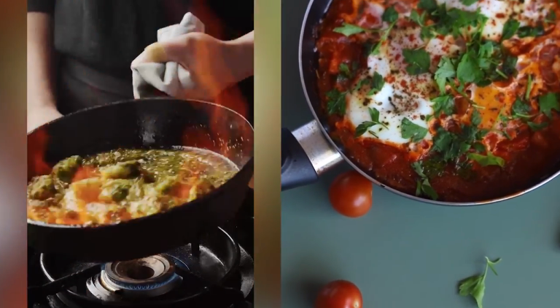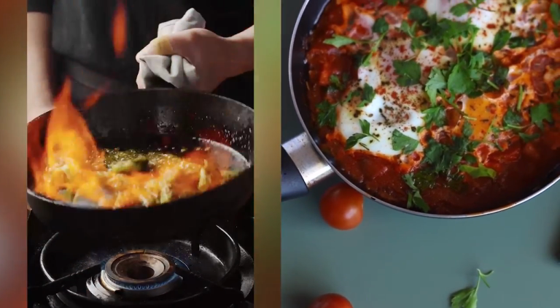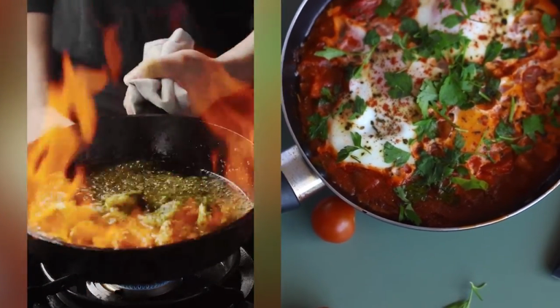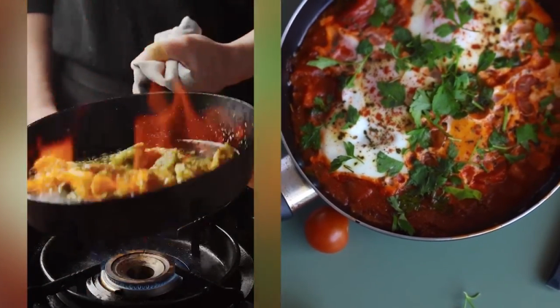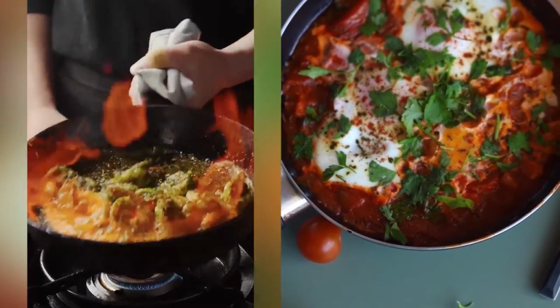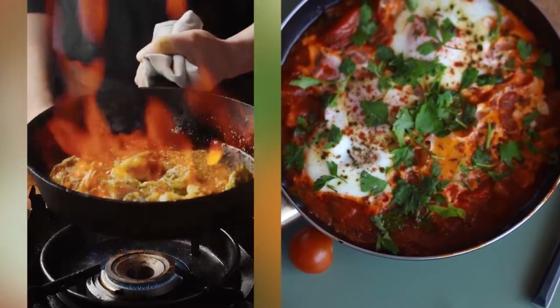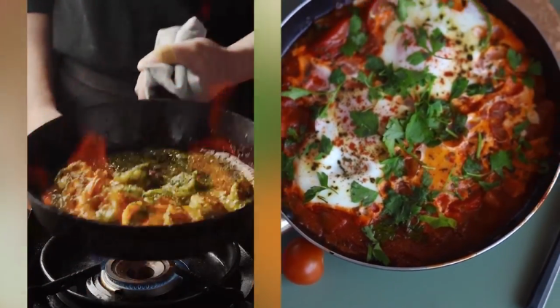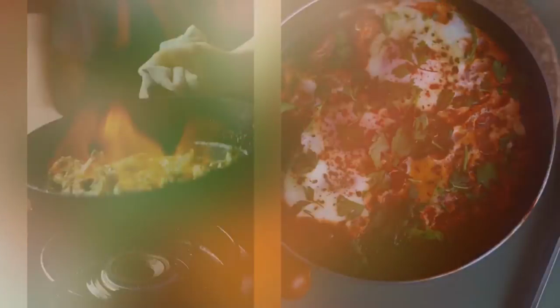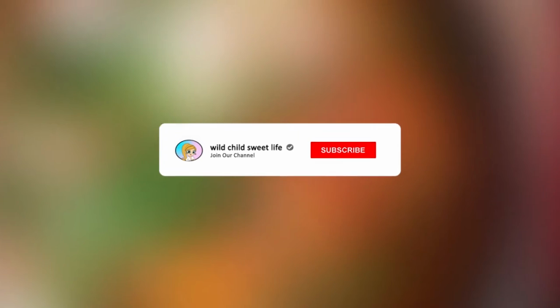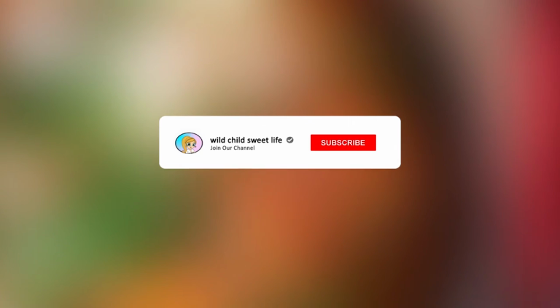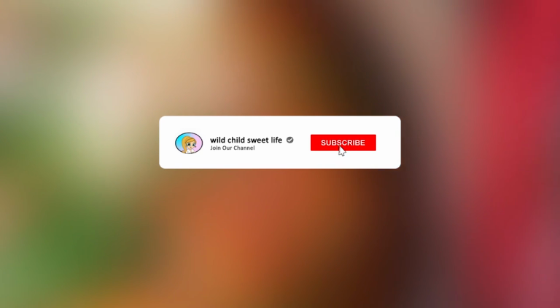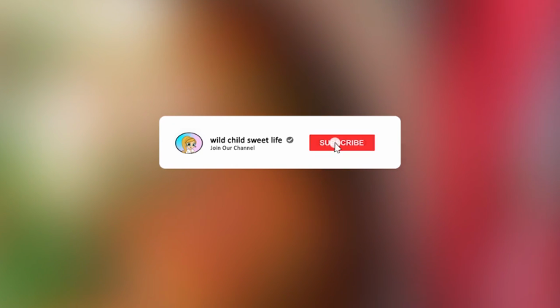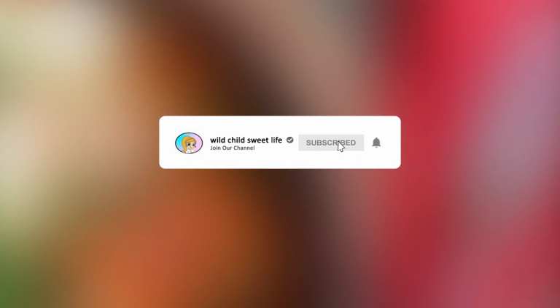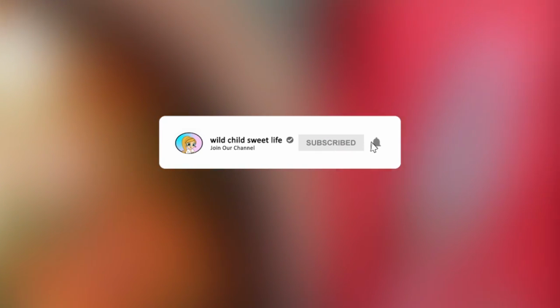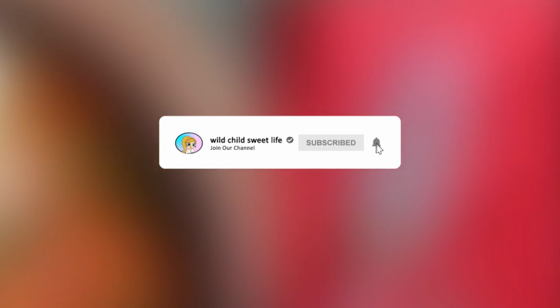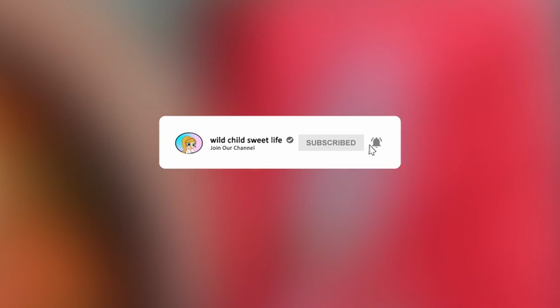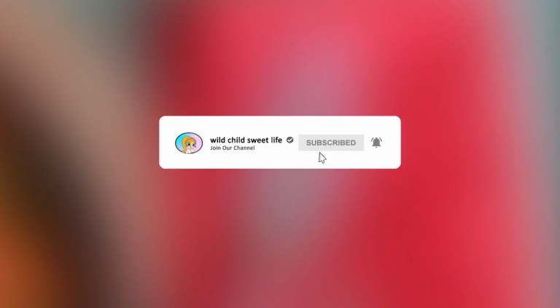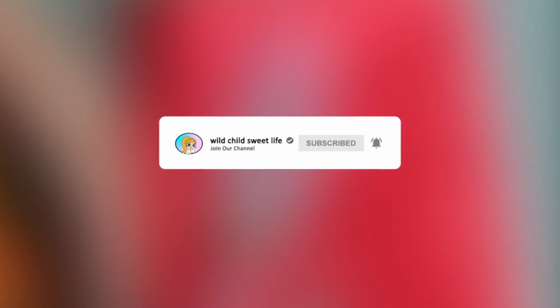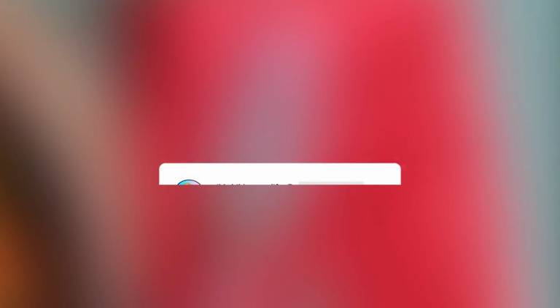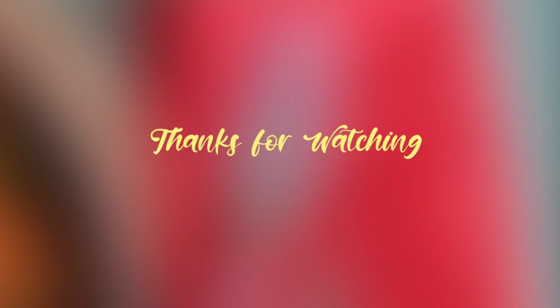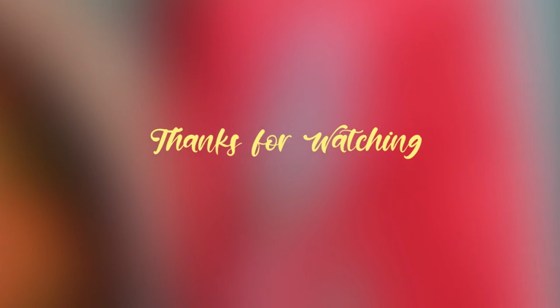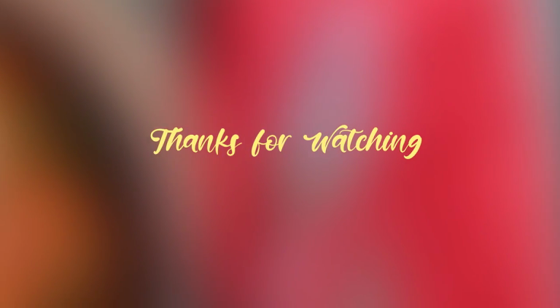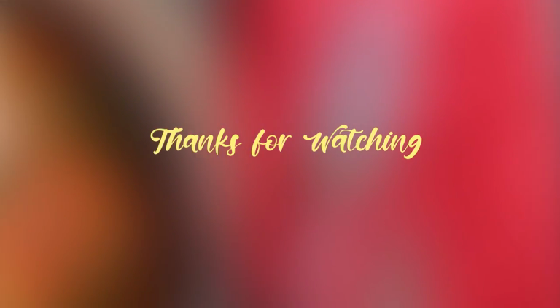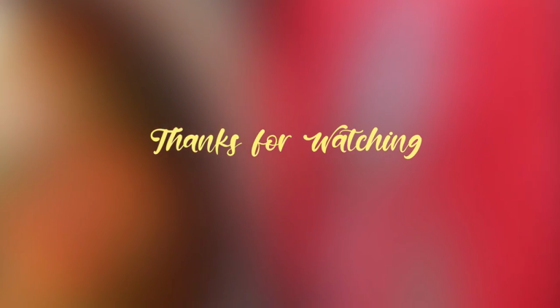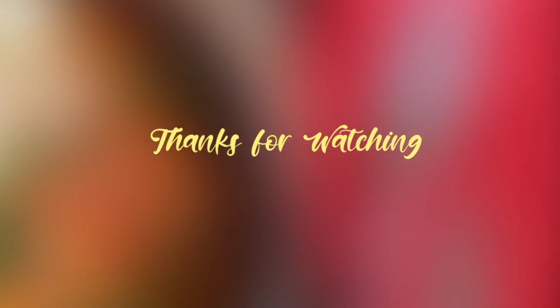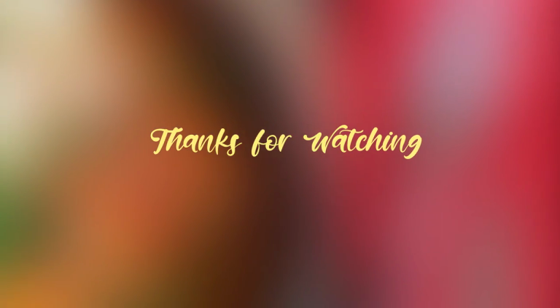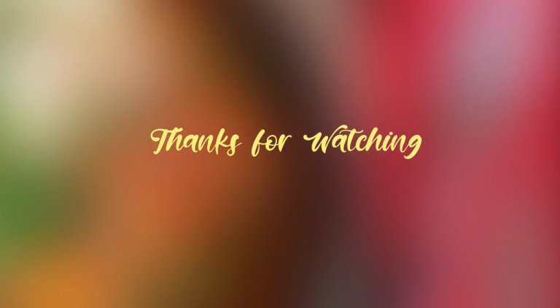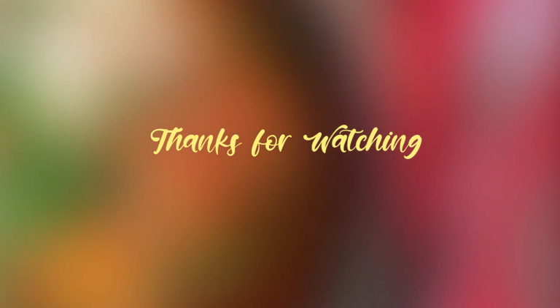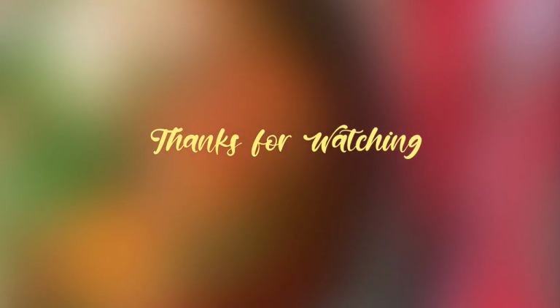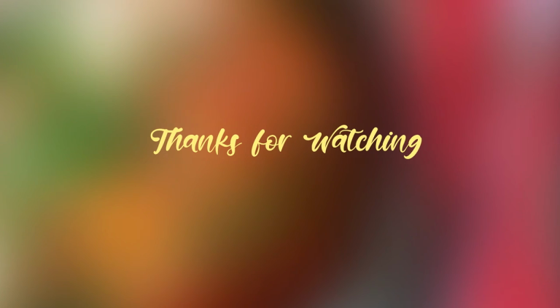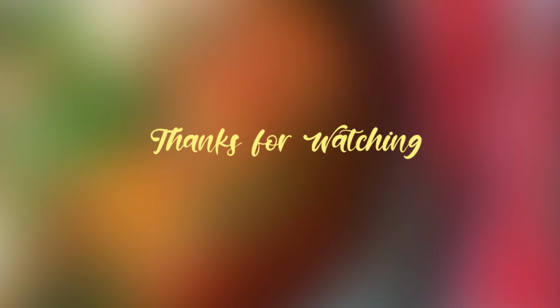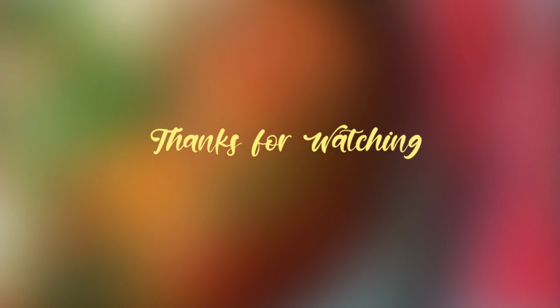I hope I've inspired you to try something new. If so, please give this video a like and consider subscribing to my channel. As always, thank you so much for watching, and until next time, bye!